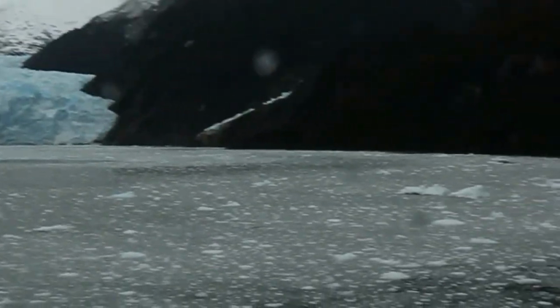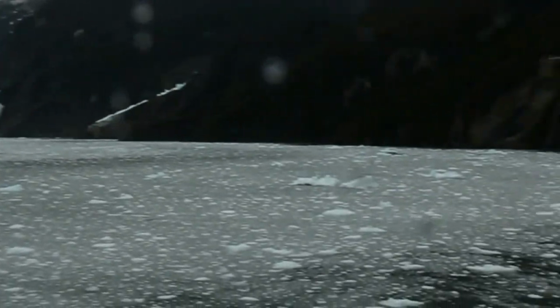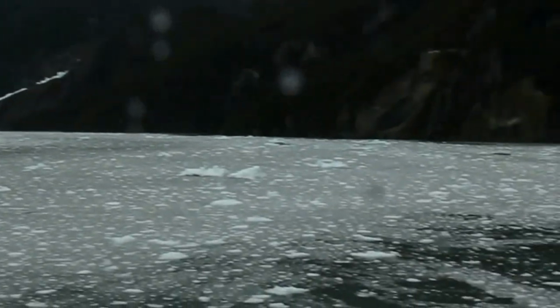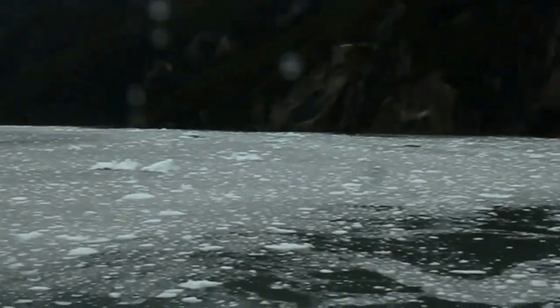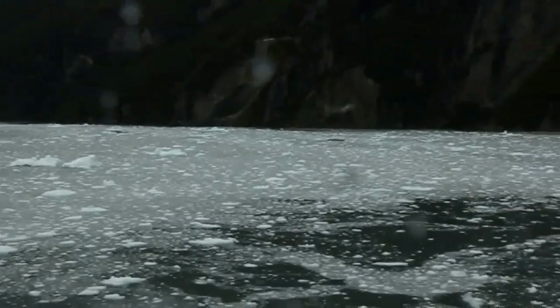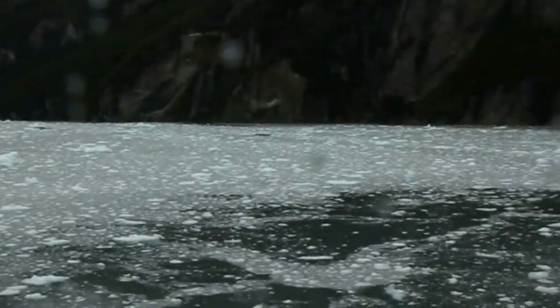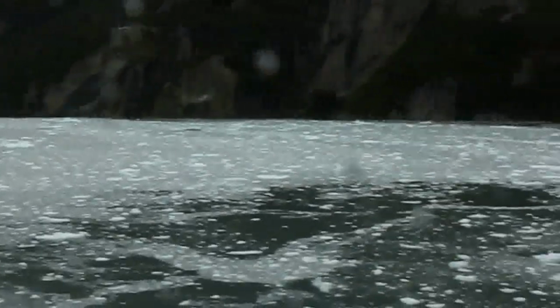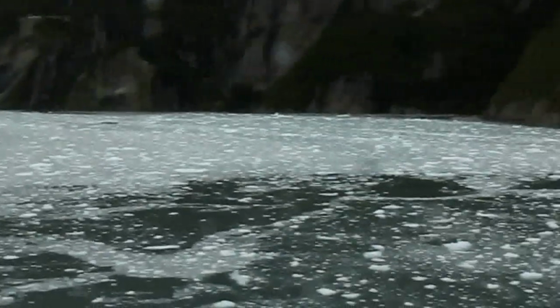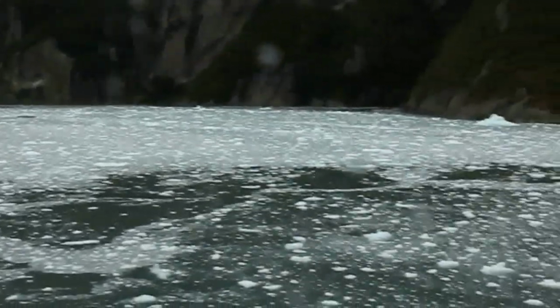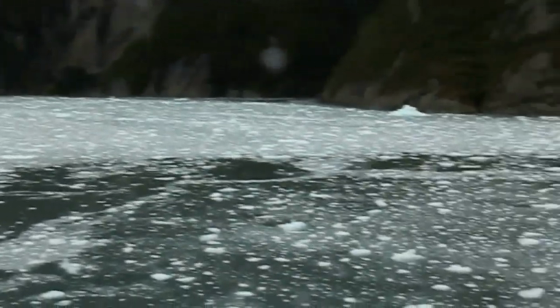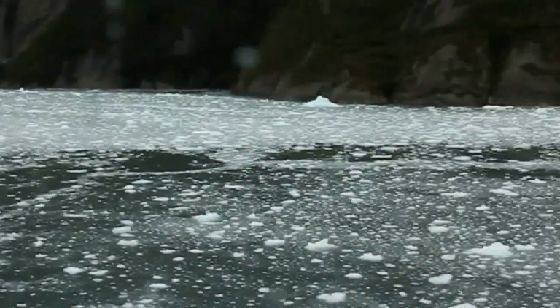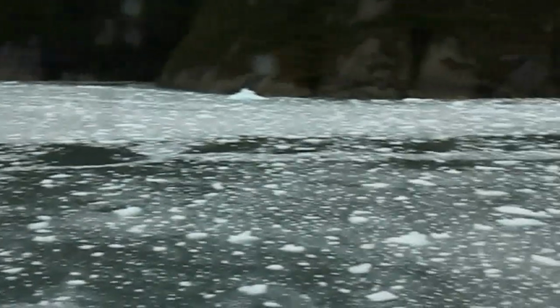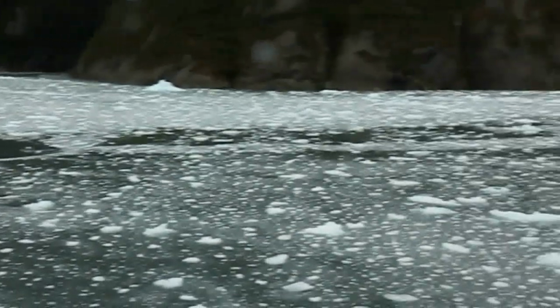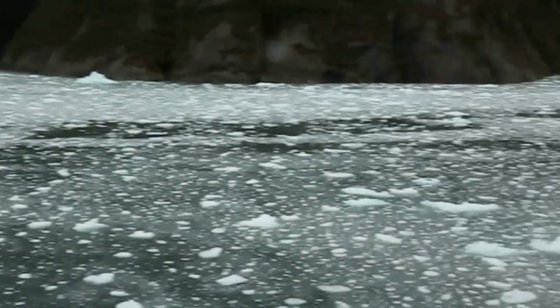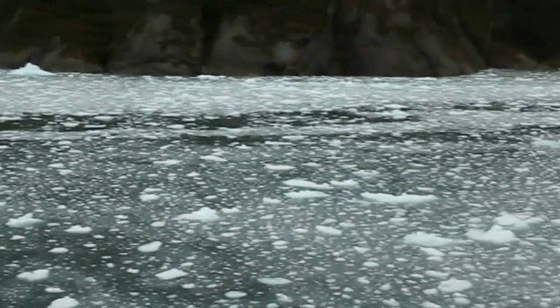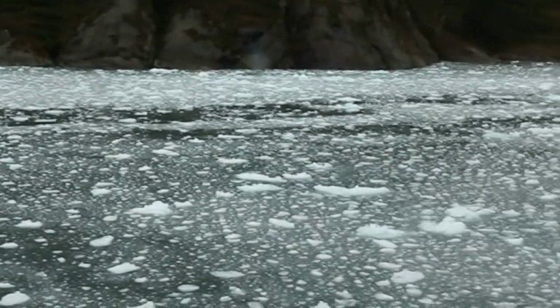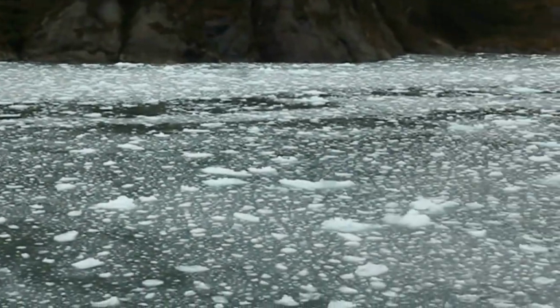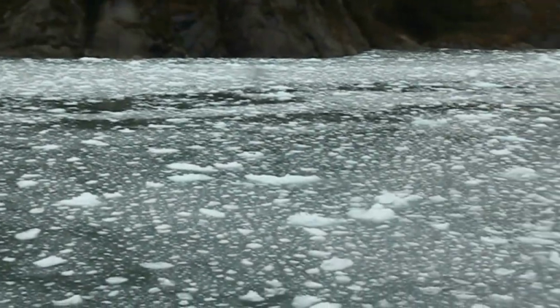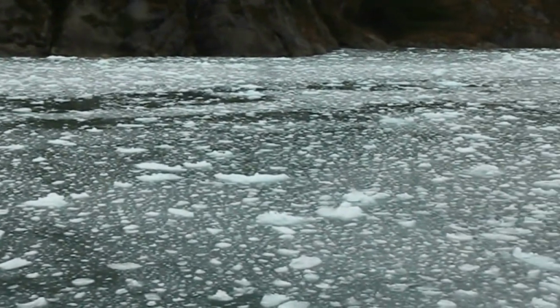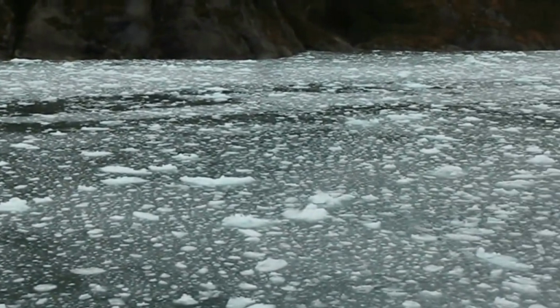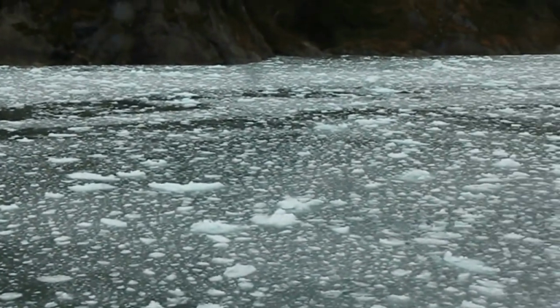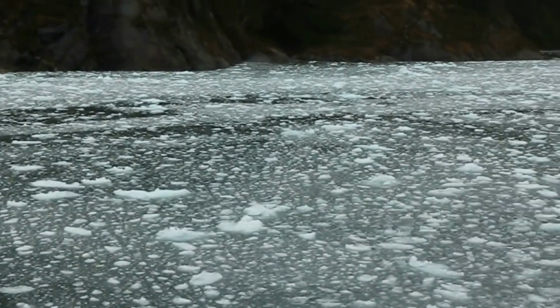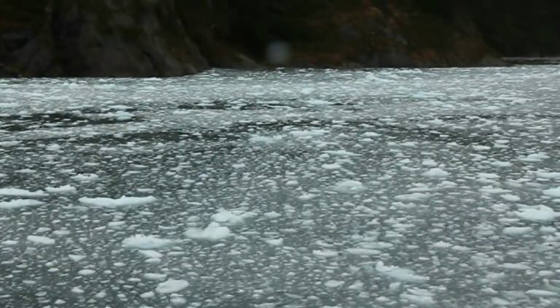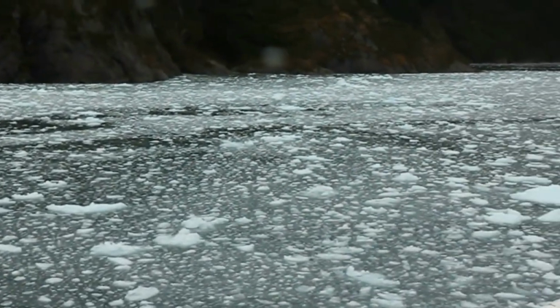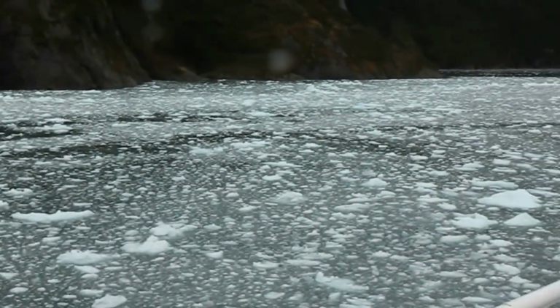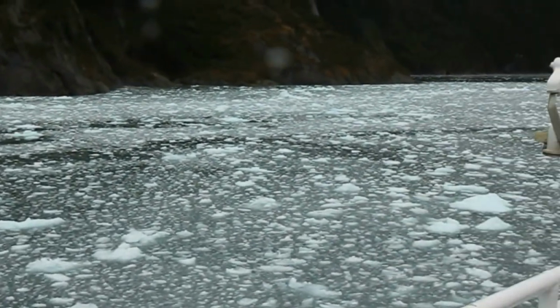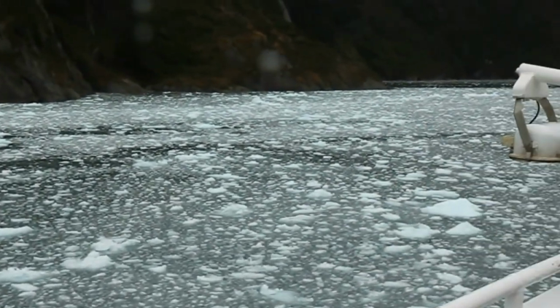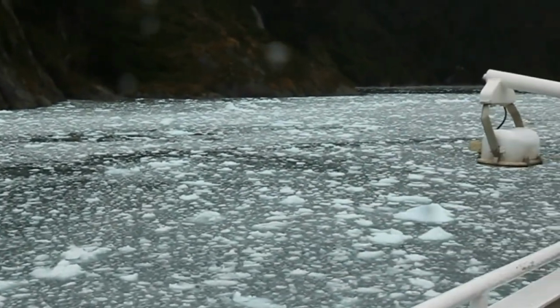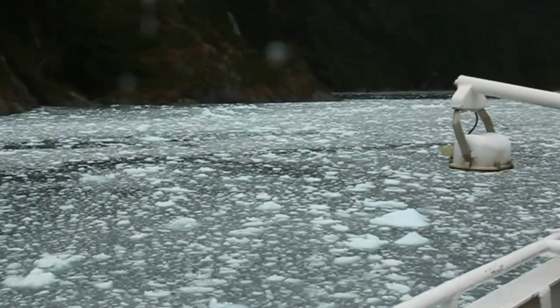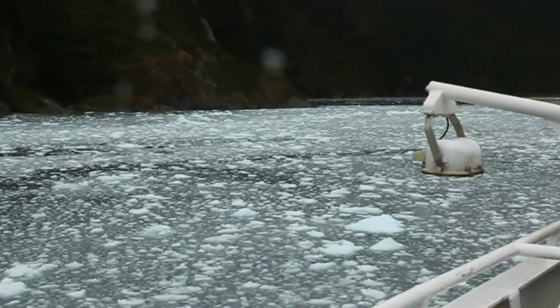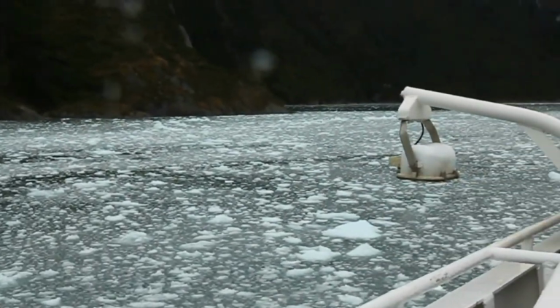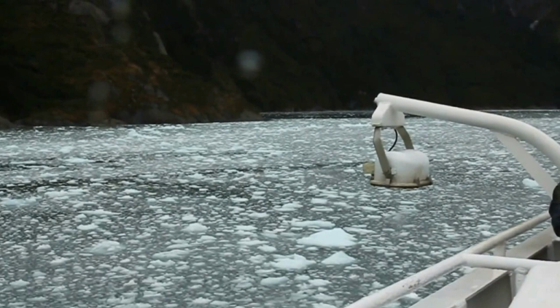You can see that we're moving in an ice field. You can see the dark tracks in the ice where the ship has basically pushed the ice aside.